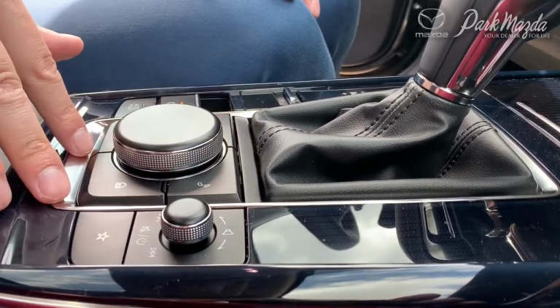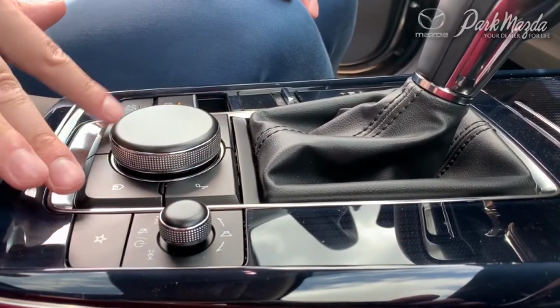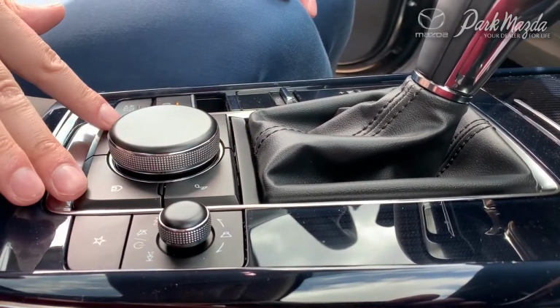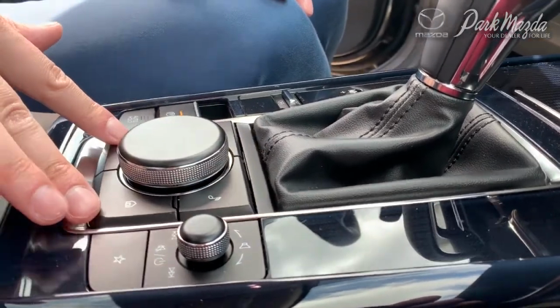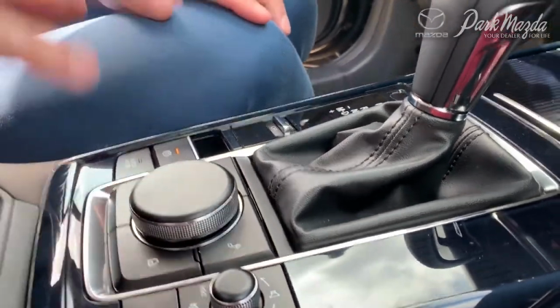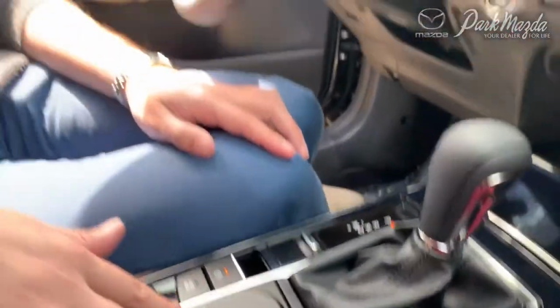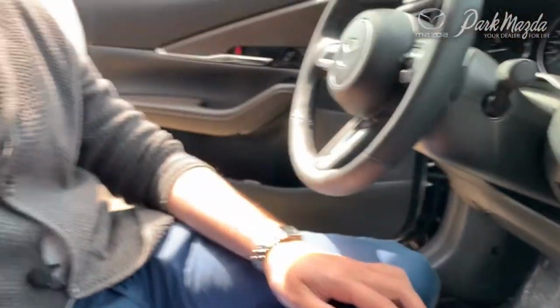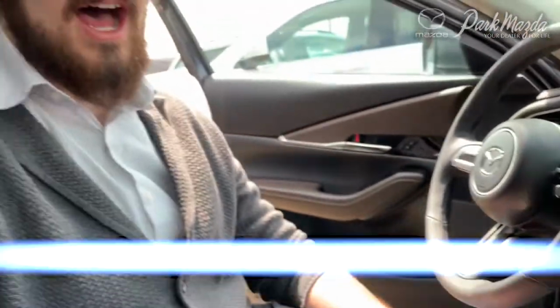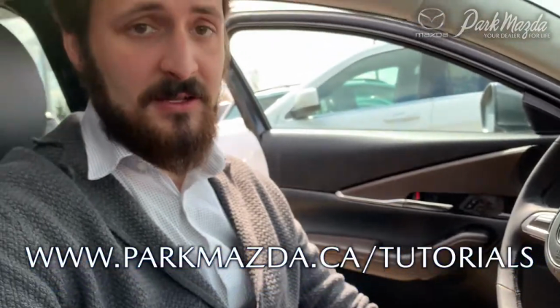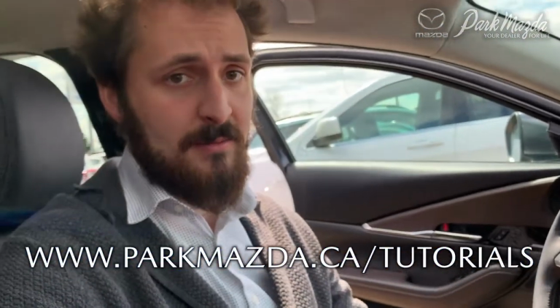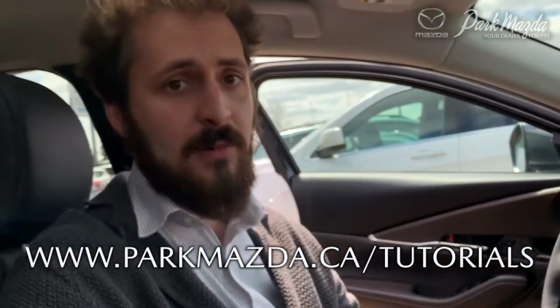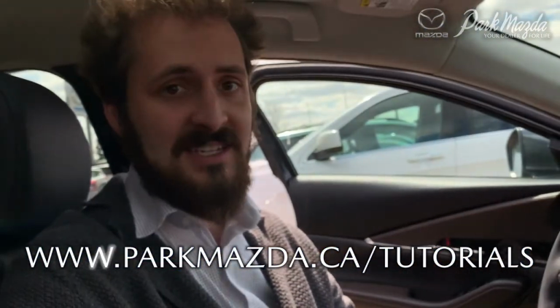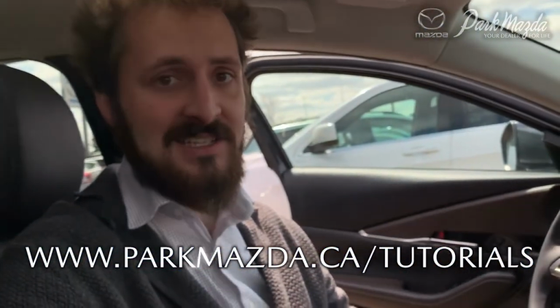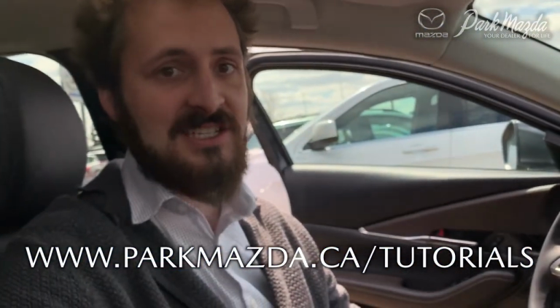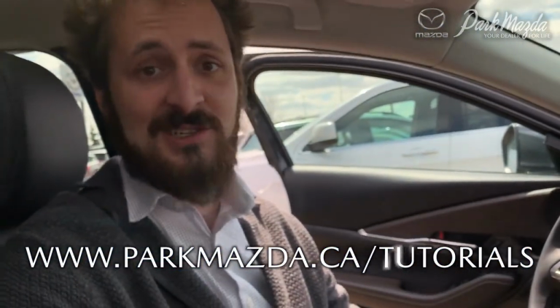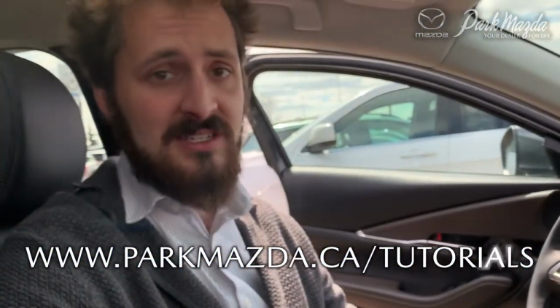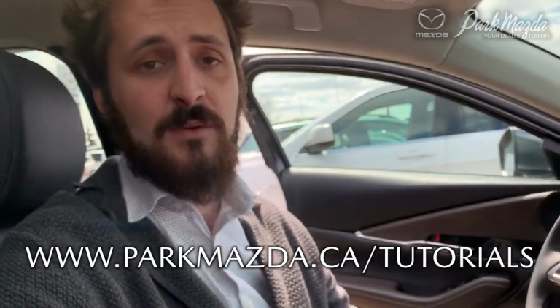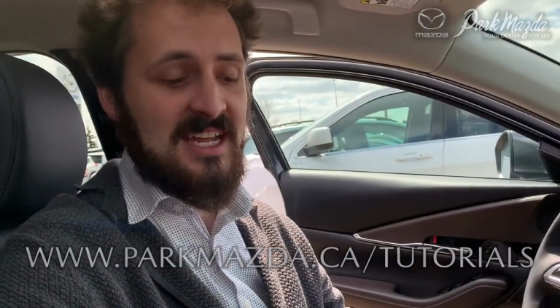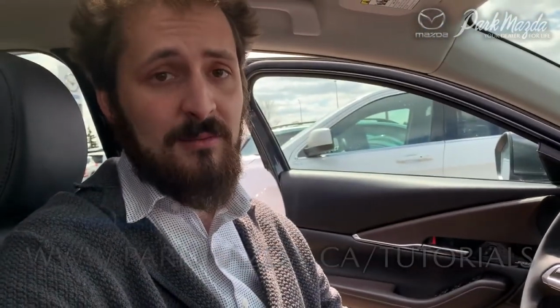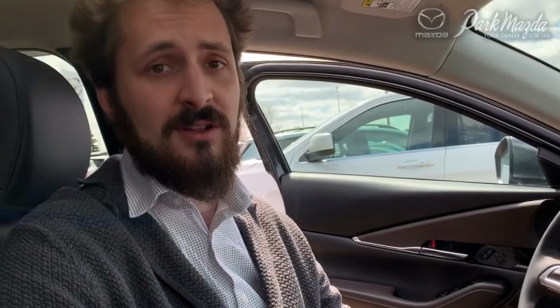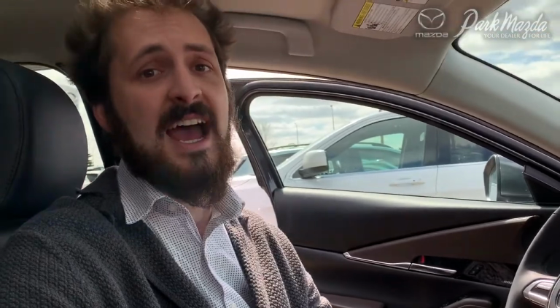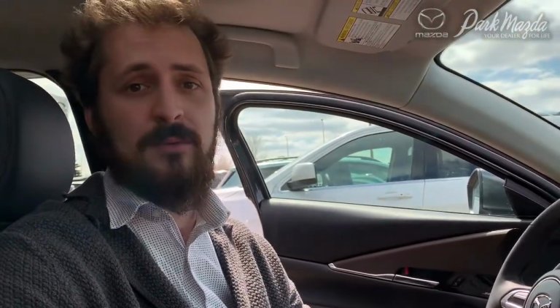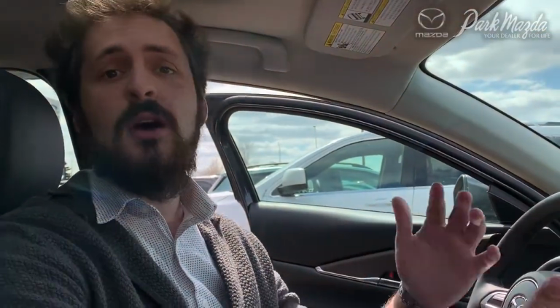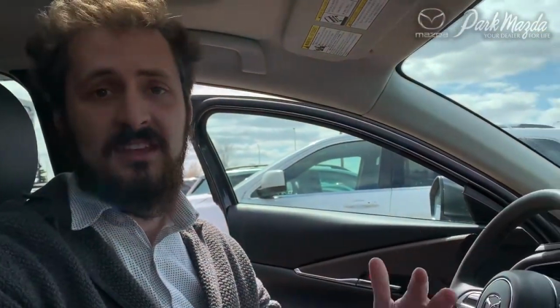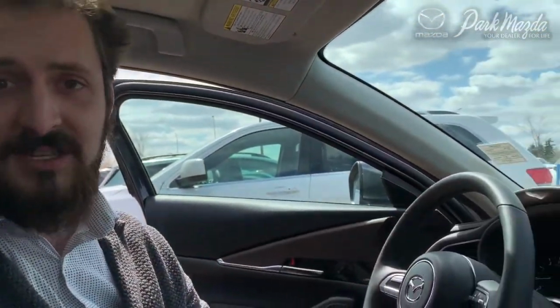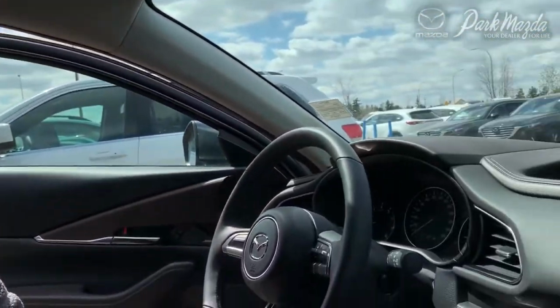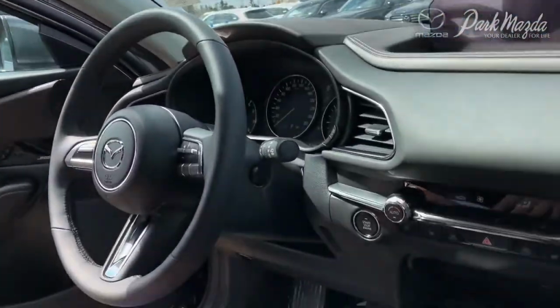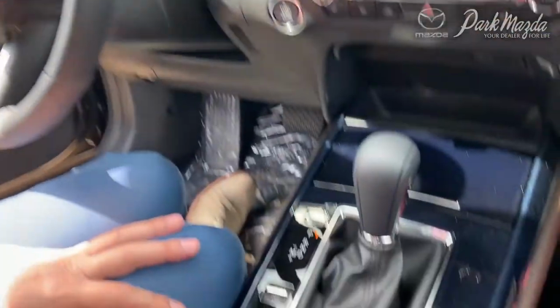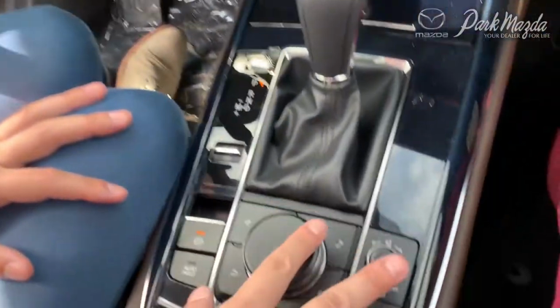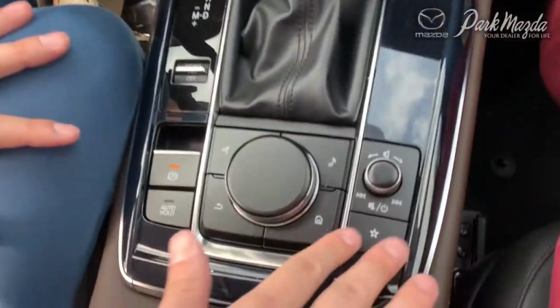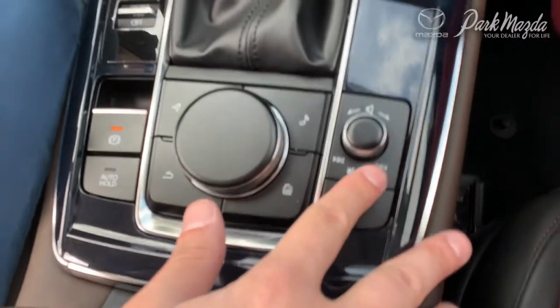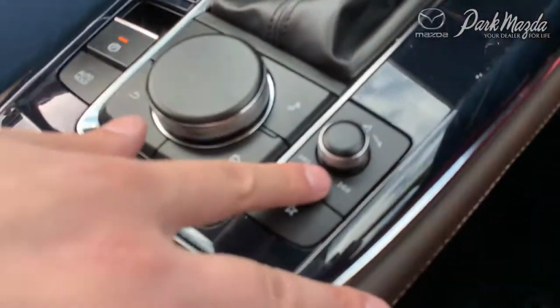You can also press on the HMI commander to use it as an actual button. We do have a tutorial on how the HMI commander interacts with the screen at www.parkmazda.ca/tutorials if you would like to take a closer look at how it operates with the infotainment screen.